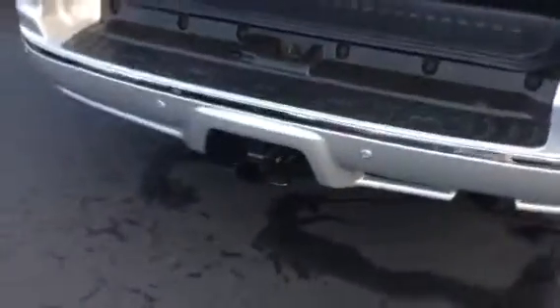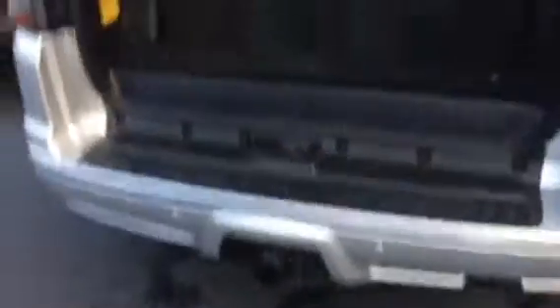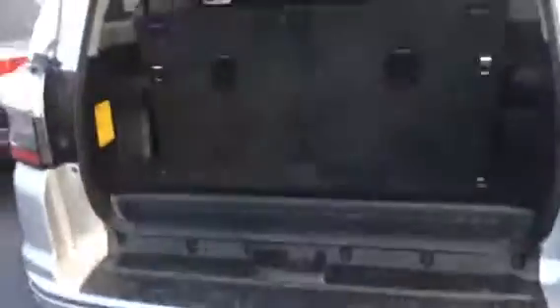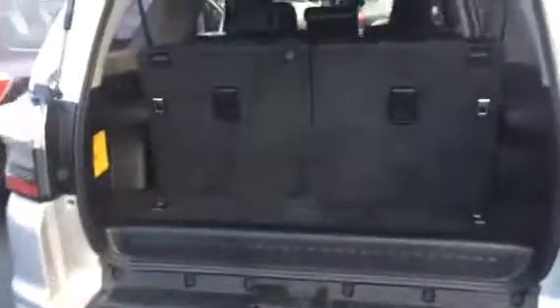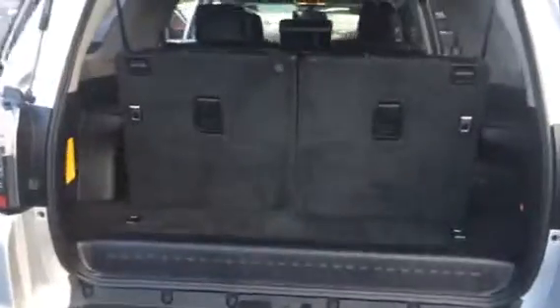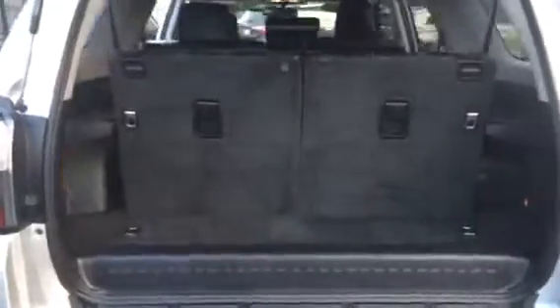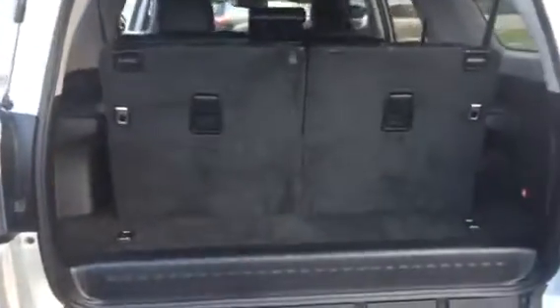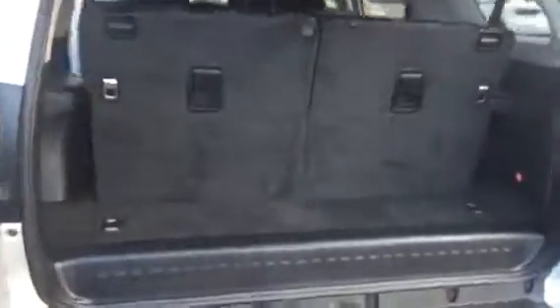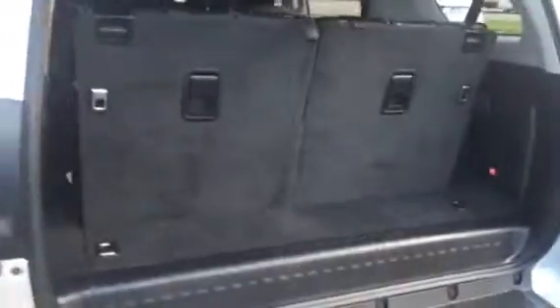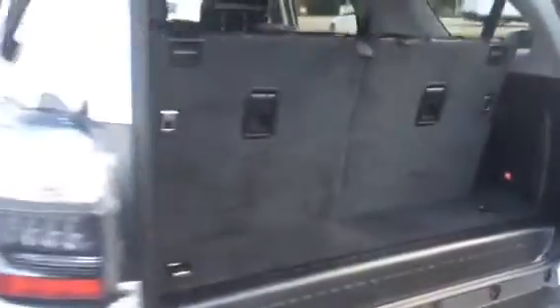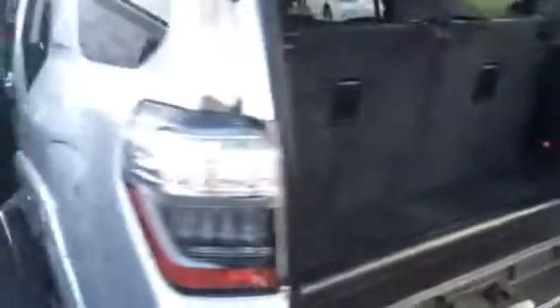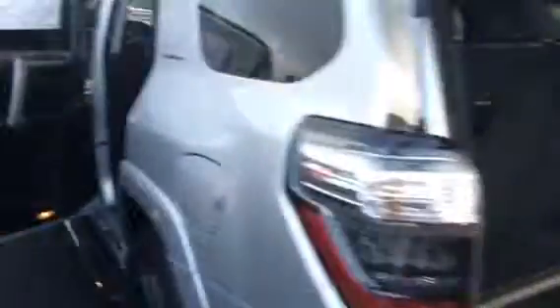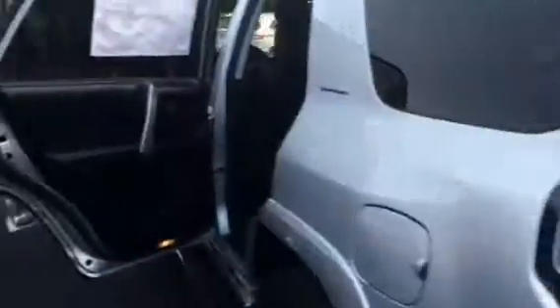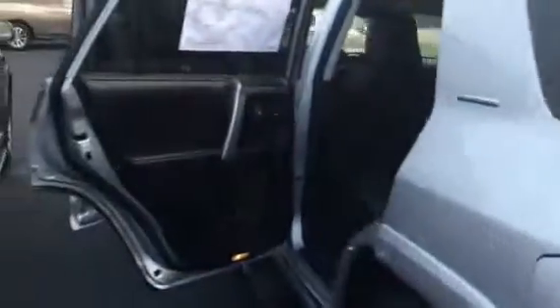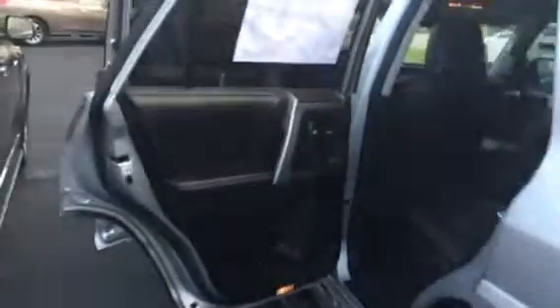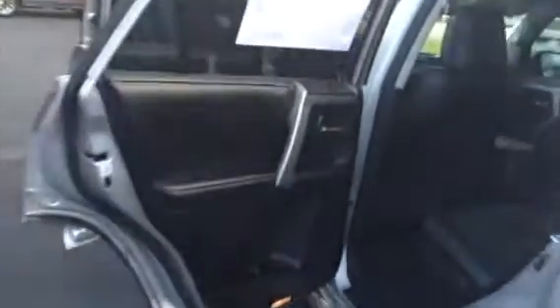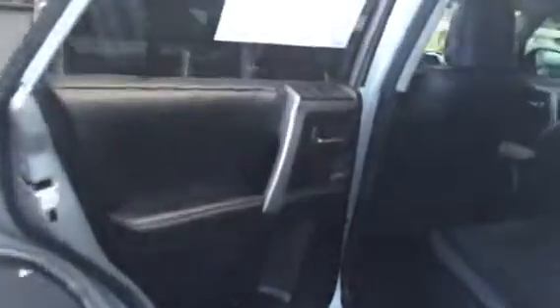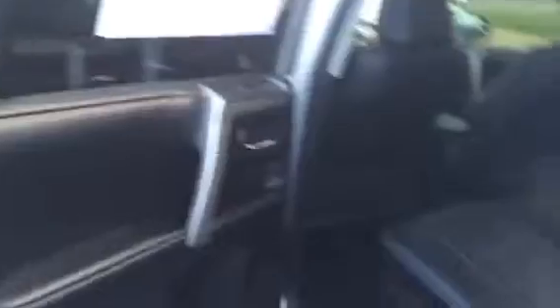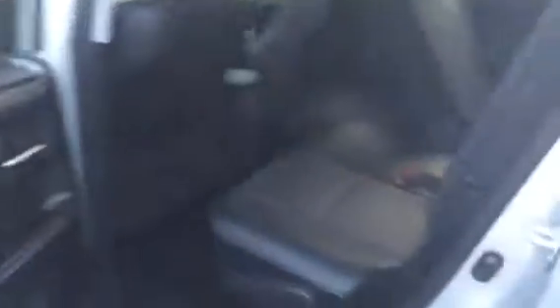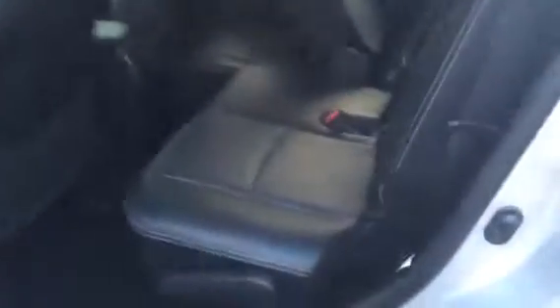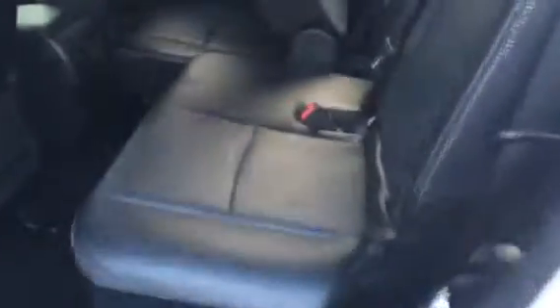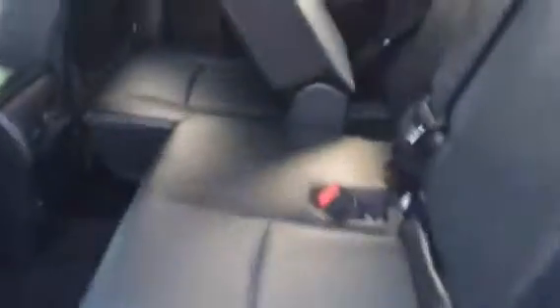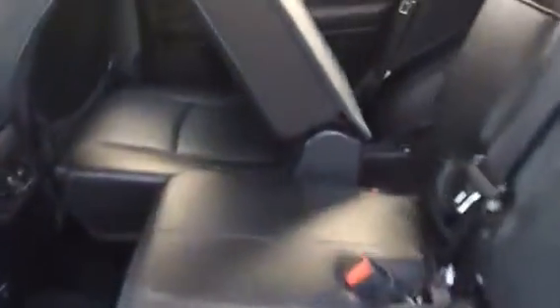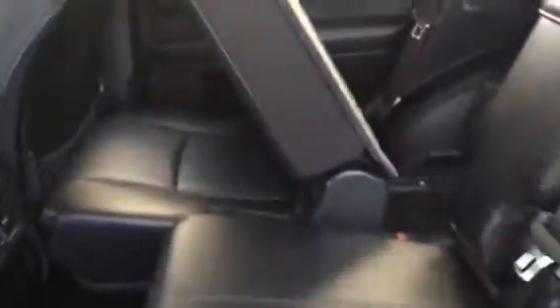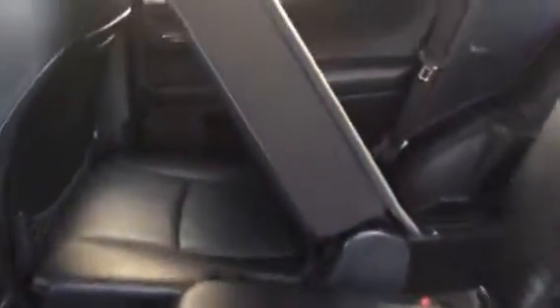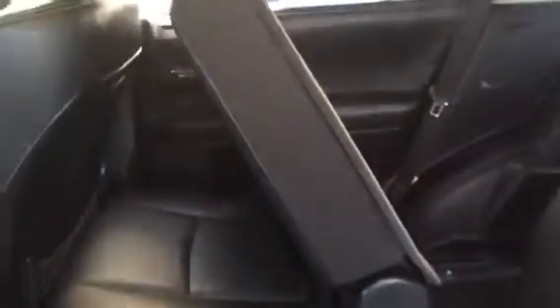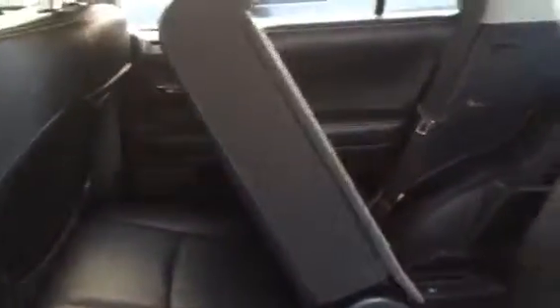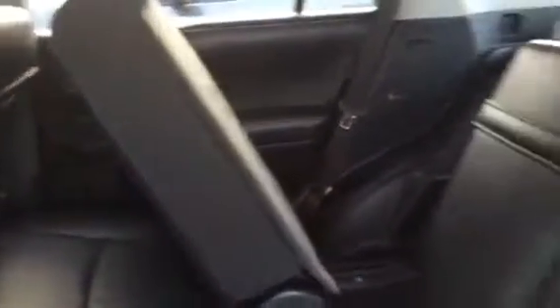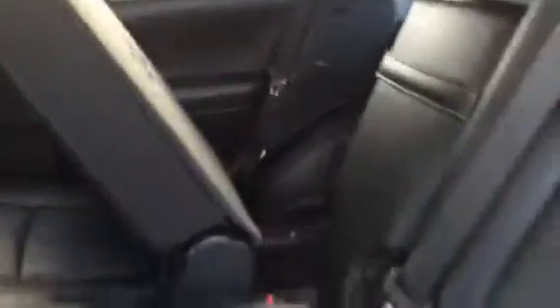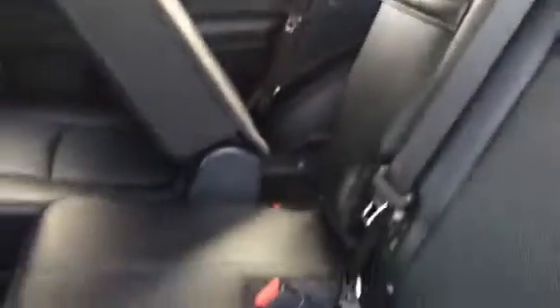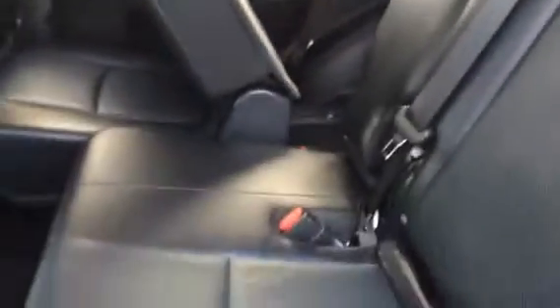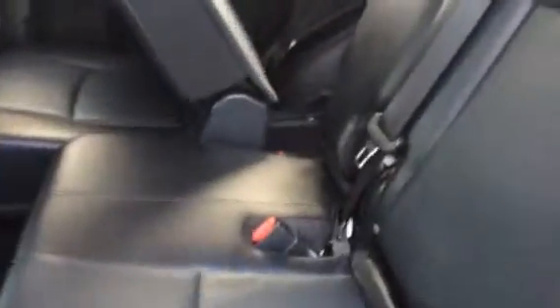Third row seating. Your interior is black leather and it's in great condition. Of course your second row slides forward and folds flat as well.